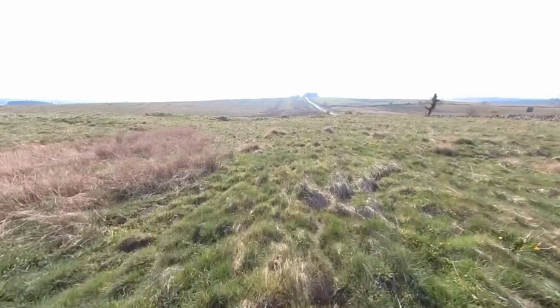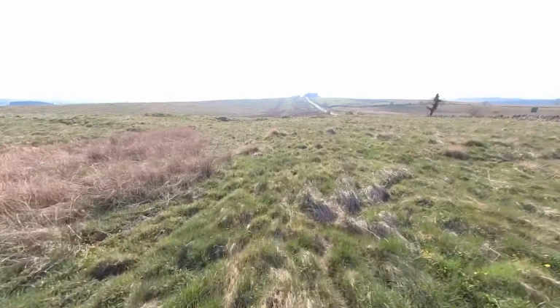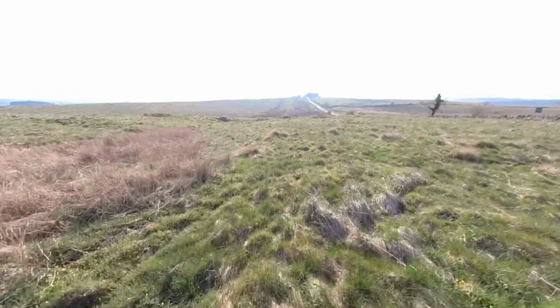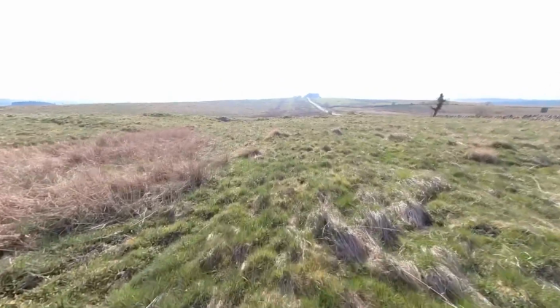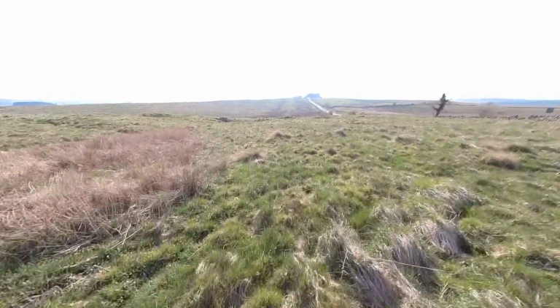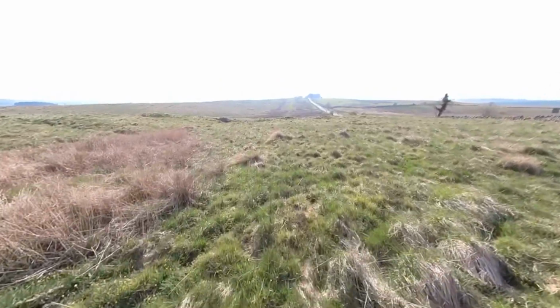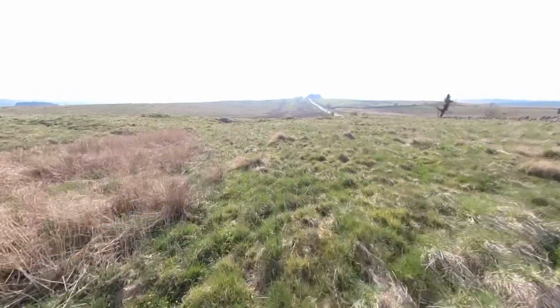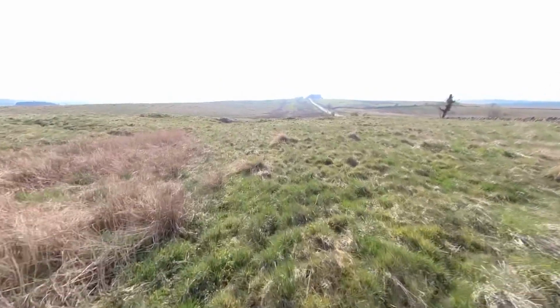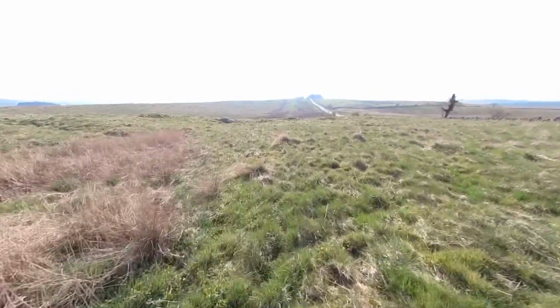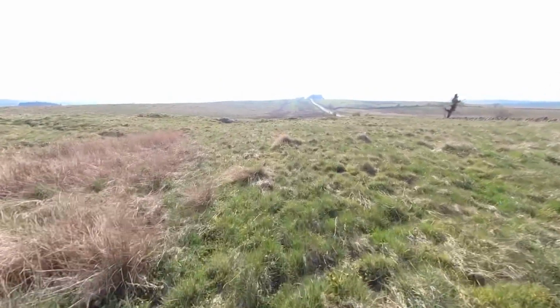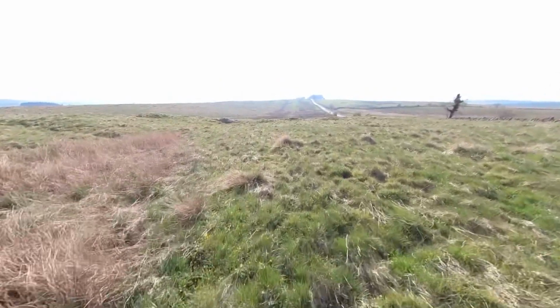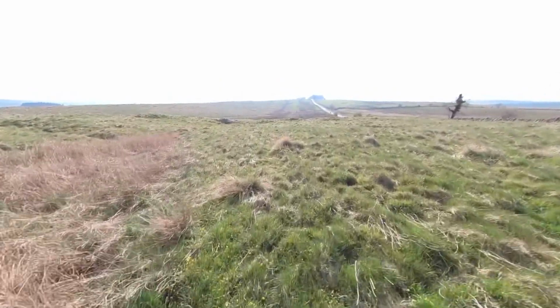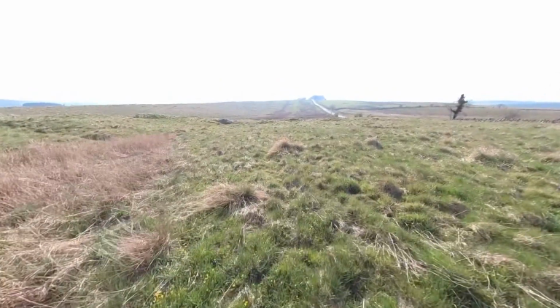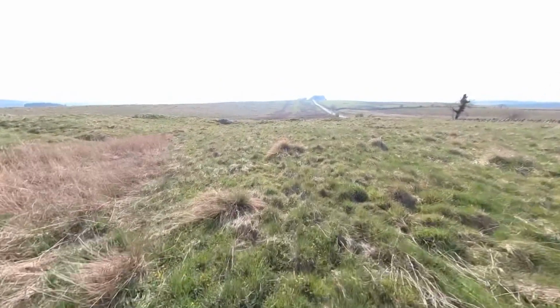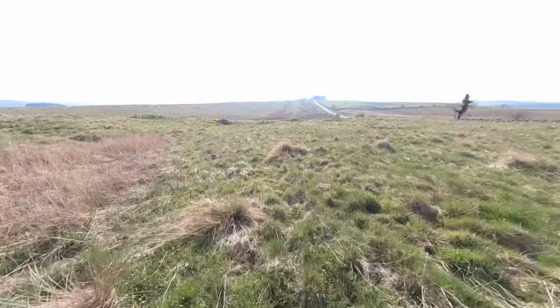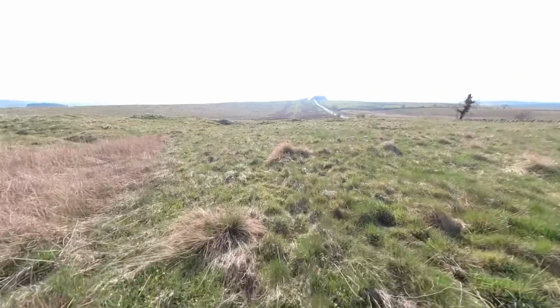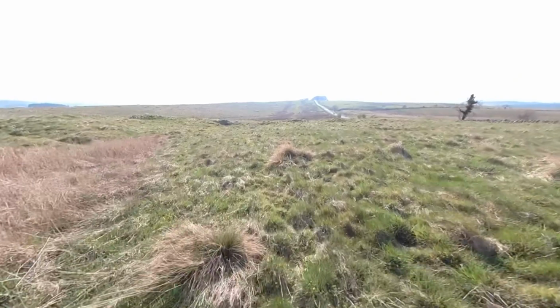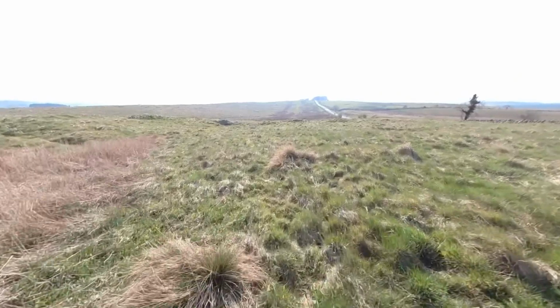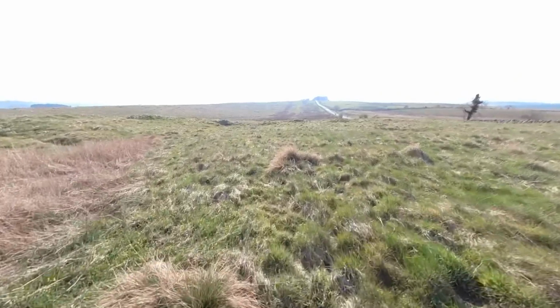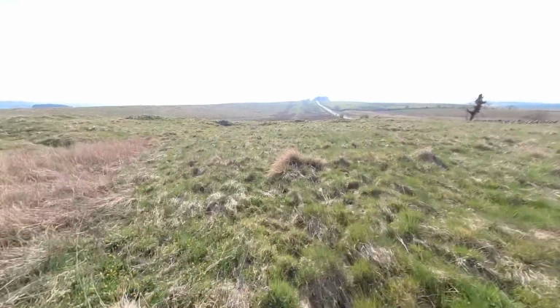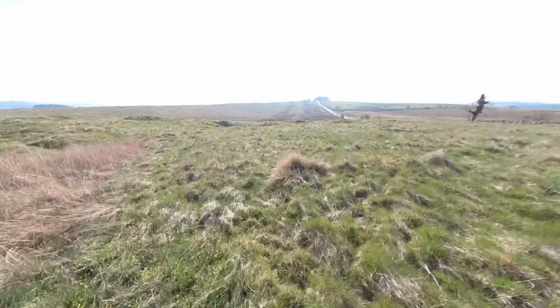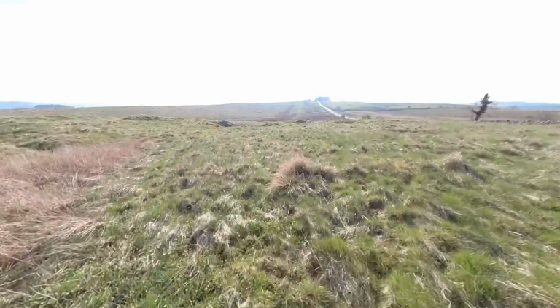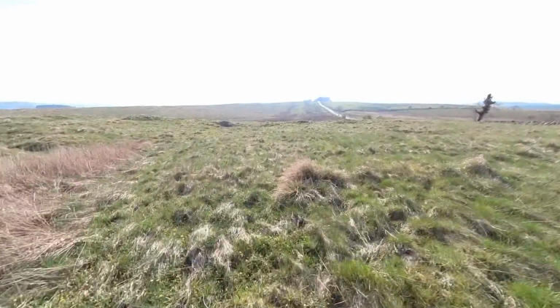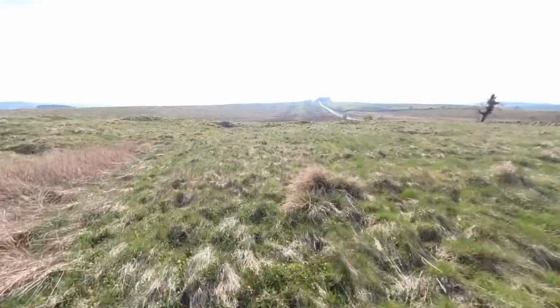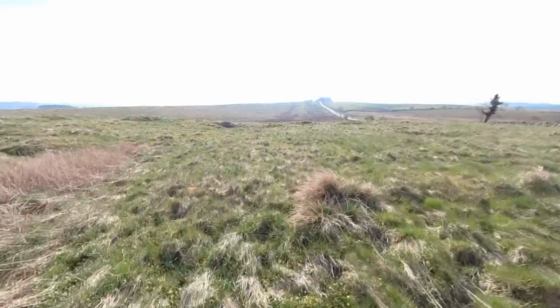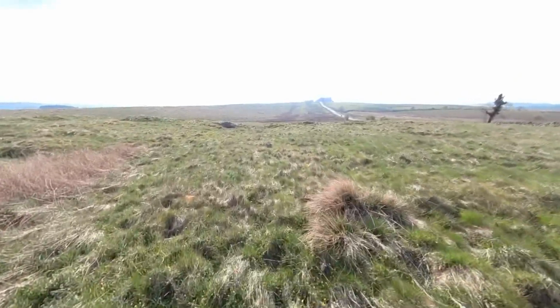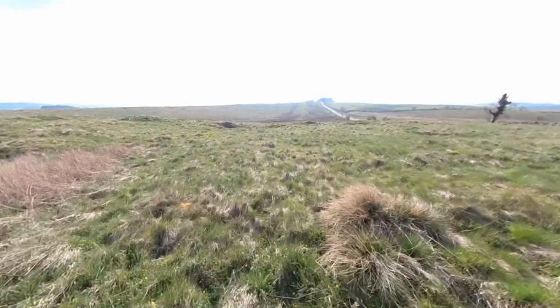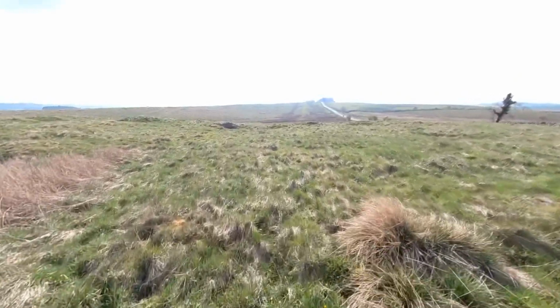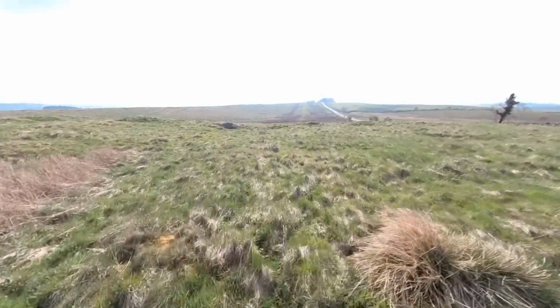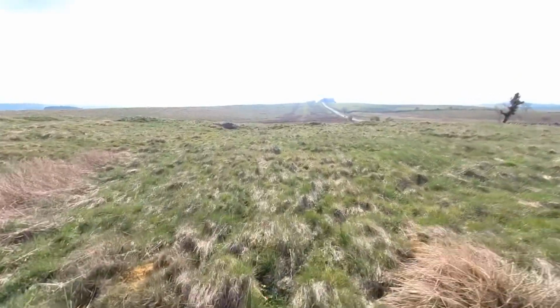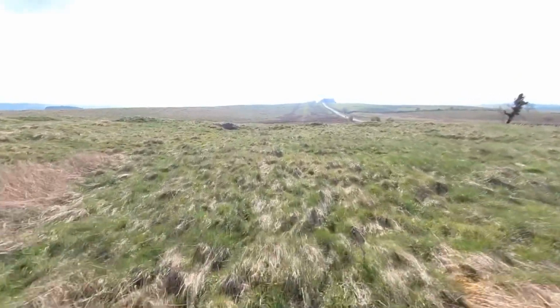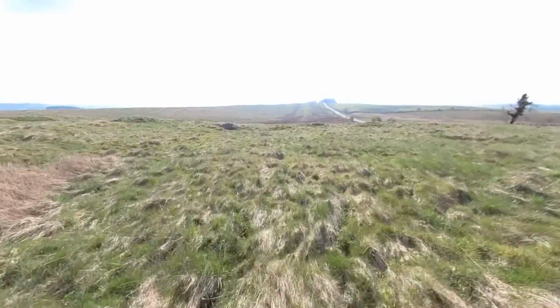Just walking across the site, there are plenty of lumps and bumps and overgrown sections of masonry lying below. It's a fascinating site for future research.